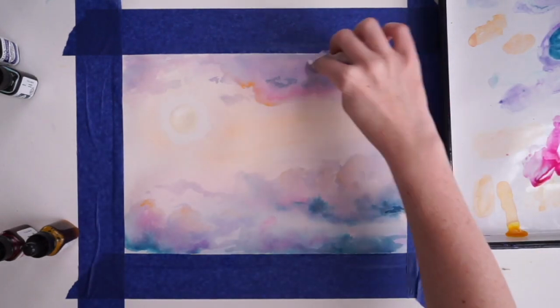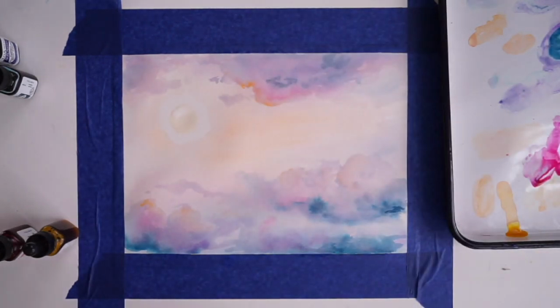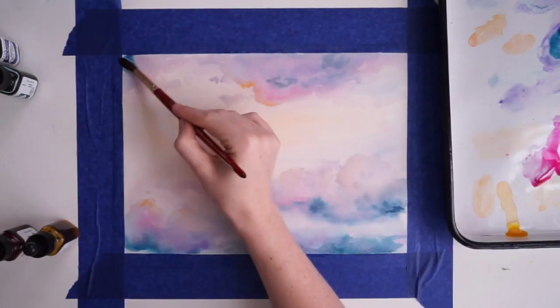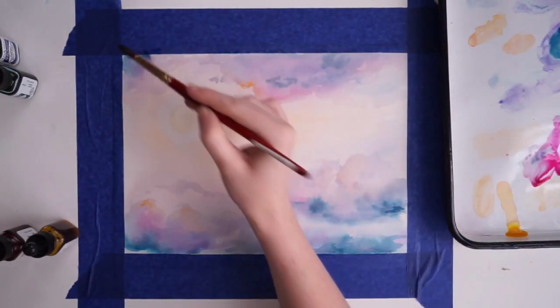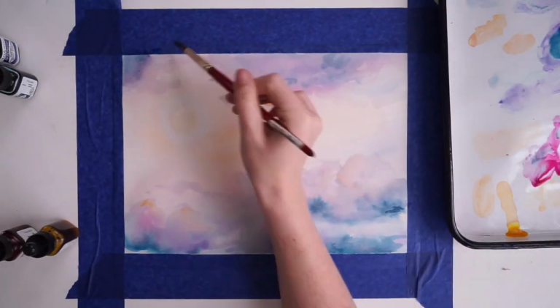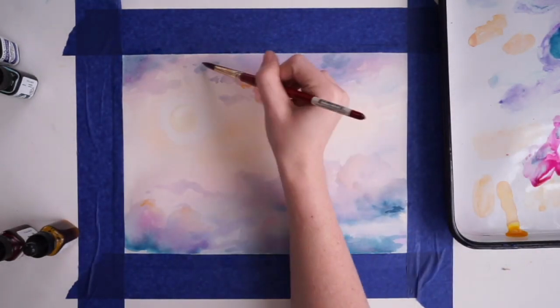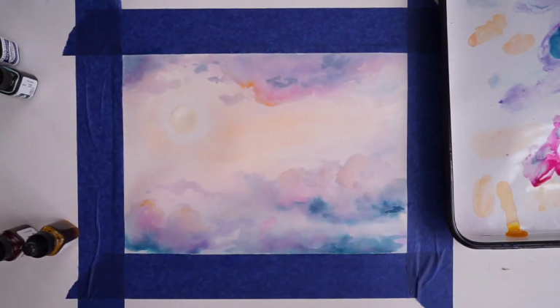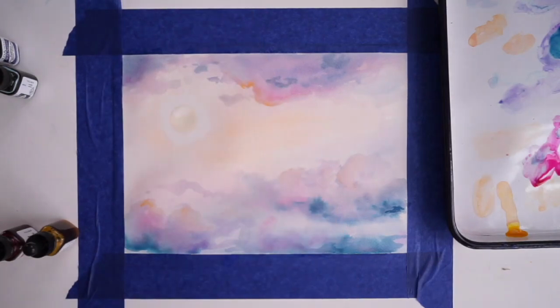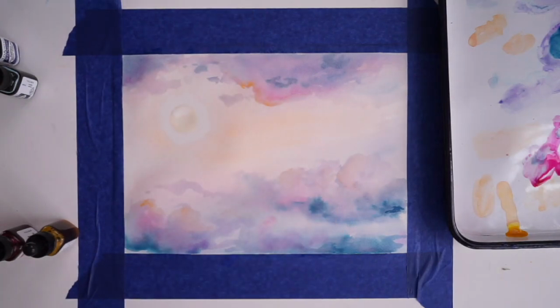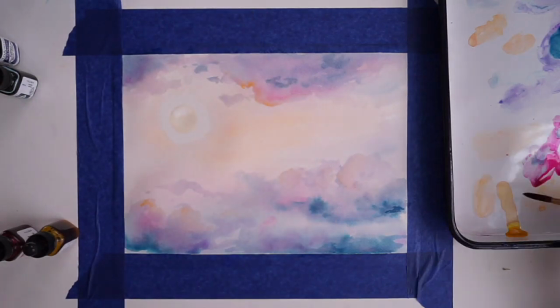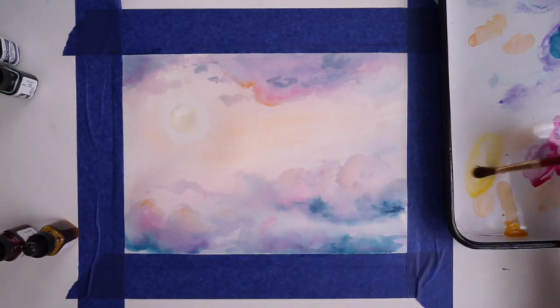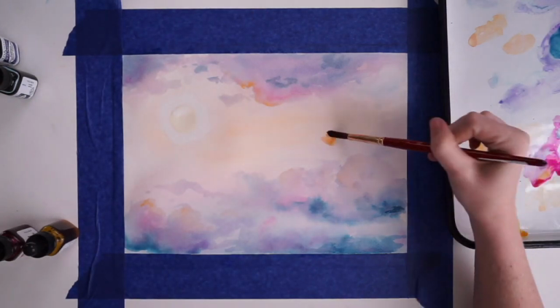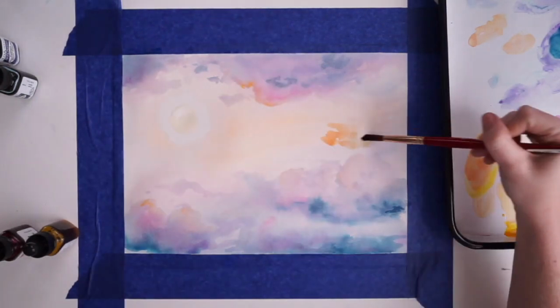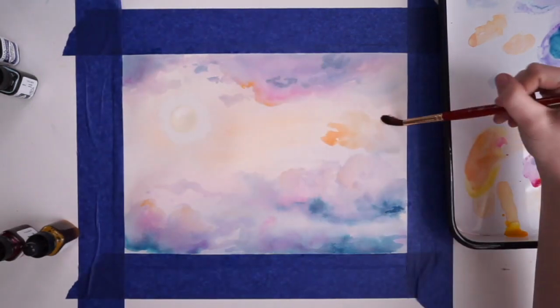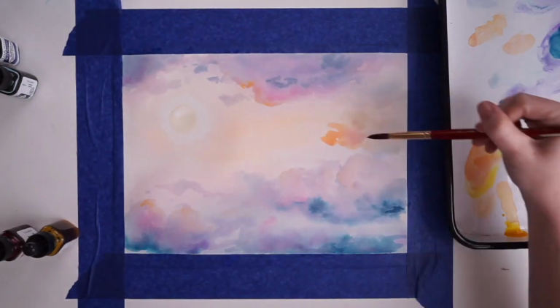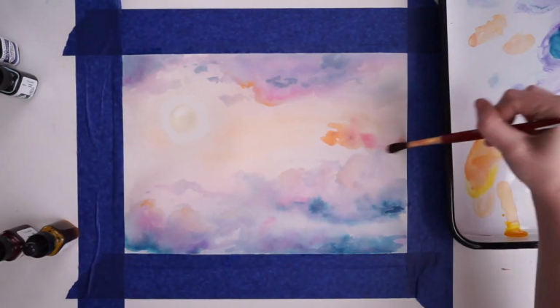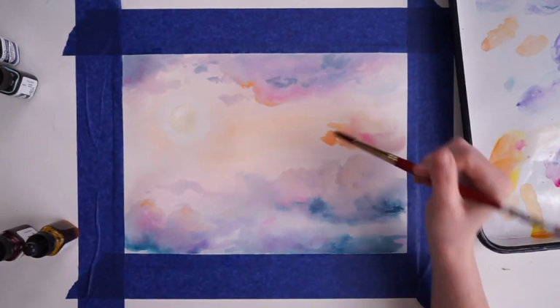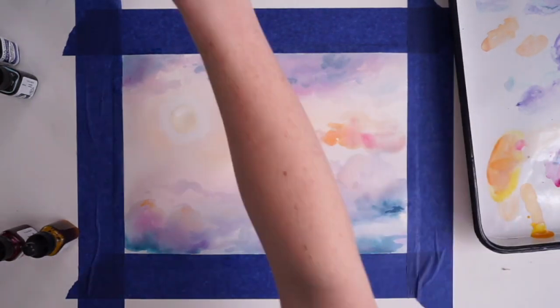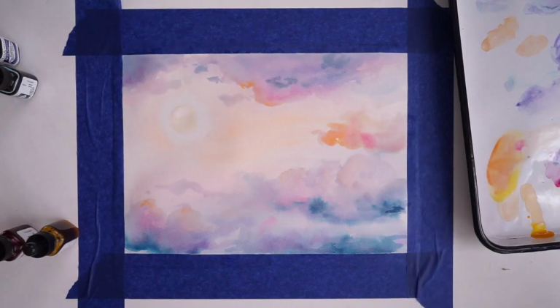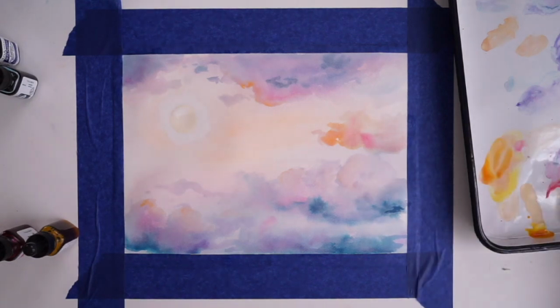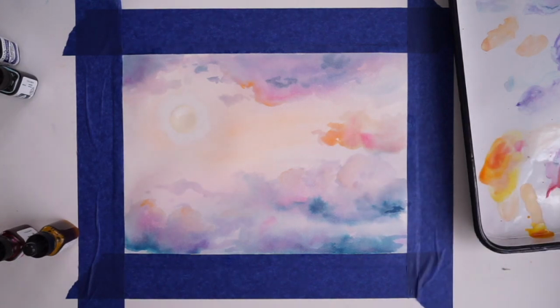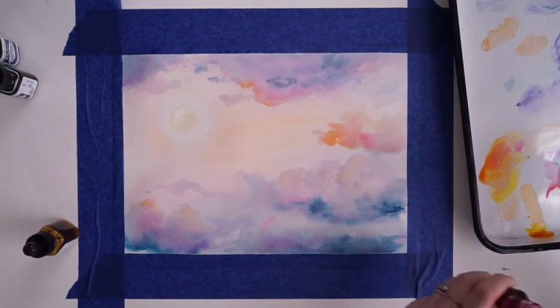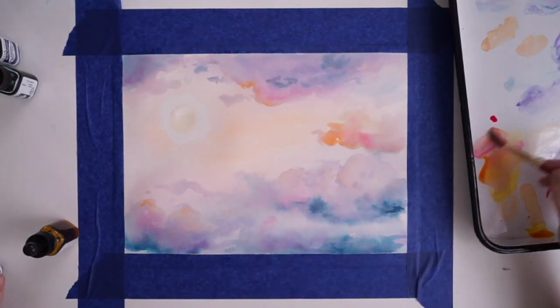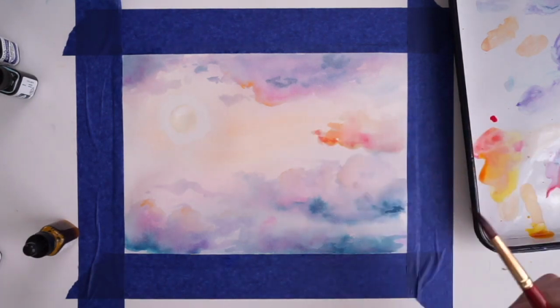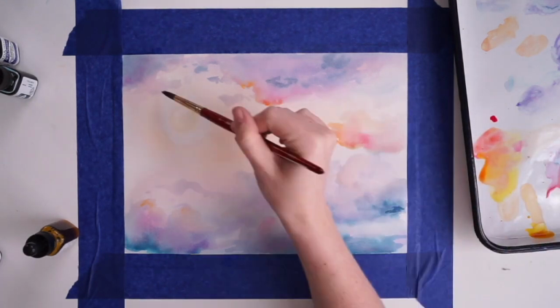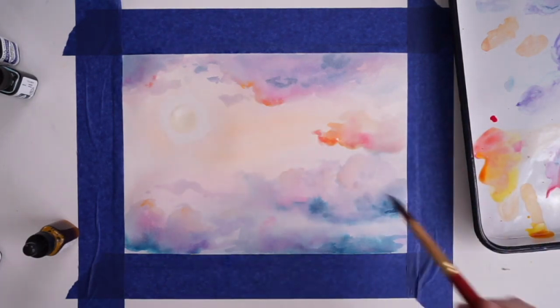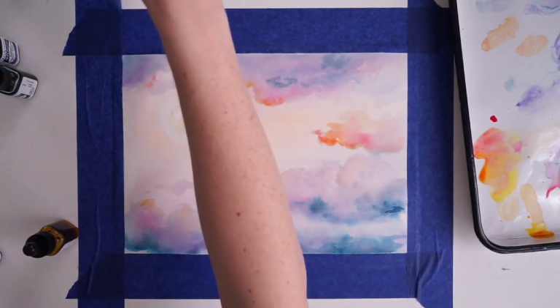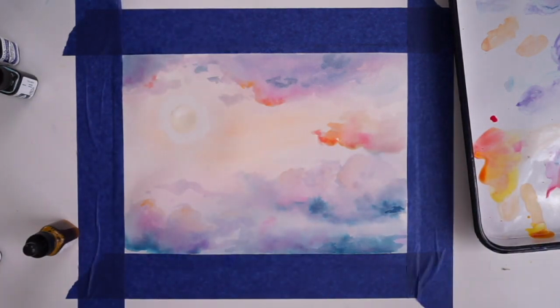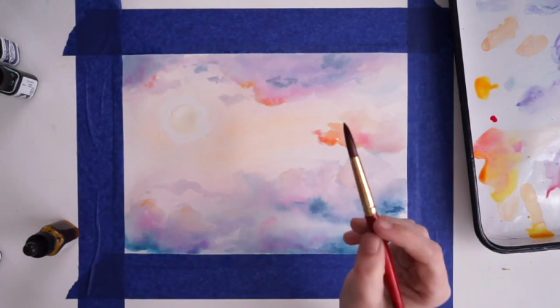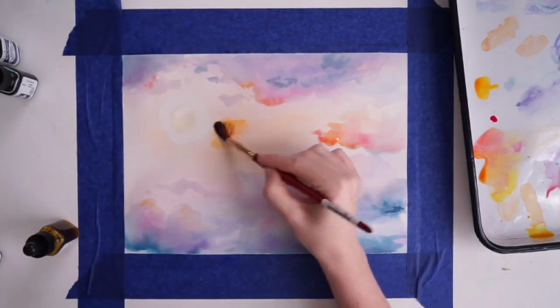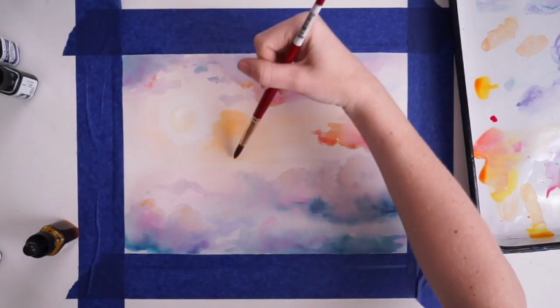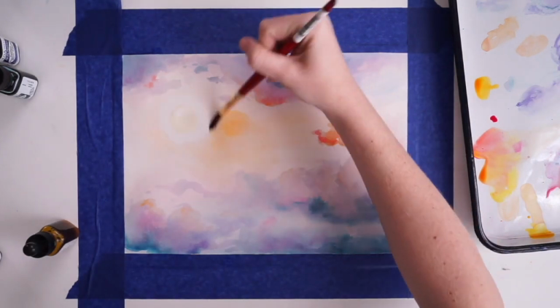As we lay down color it's going to spread out because our paper is wet, so we kind of have to wait for it to spread and settle a little before we can decide if we need to add more things — which is why I'm going all the way around the whole time.